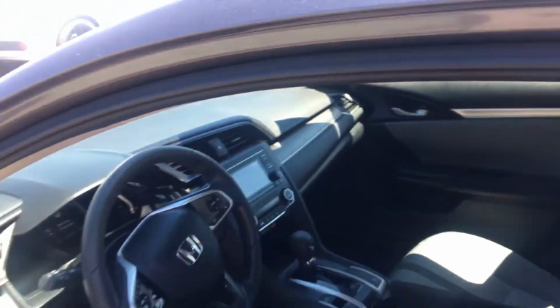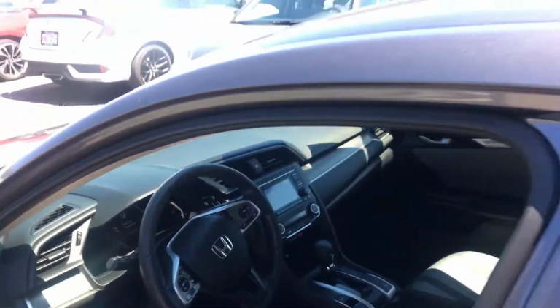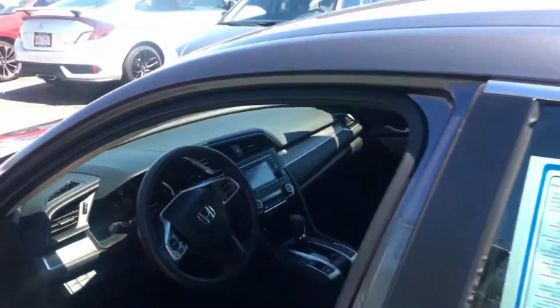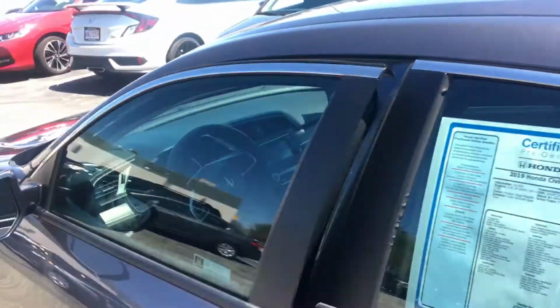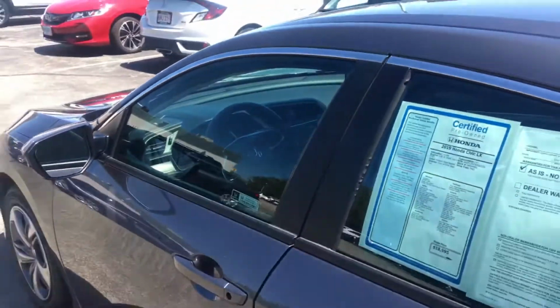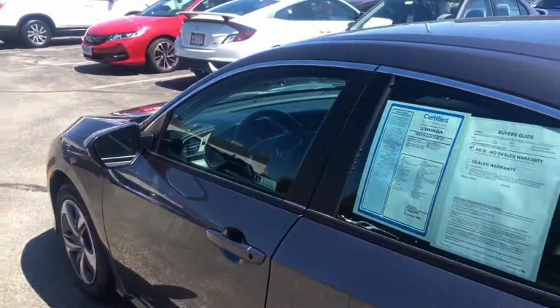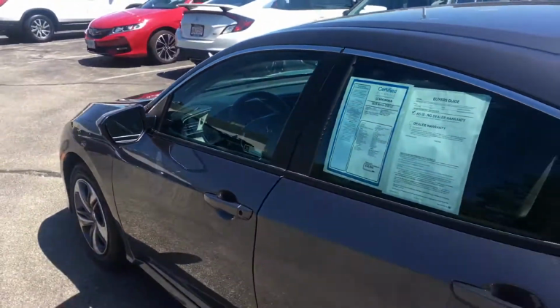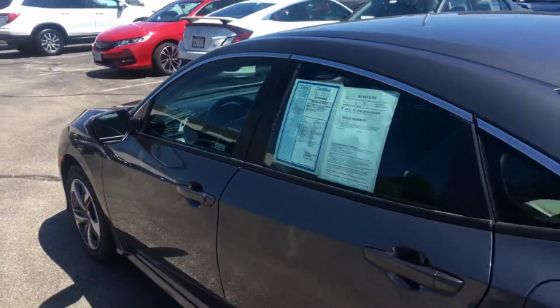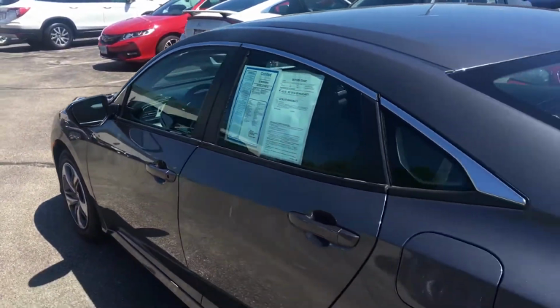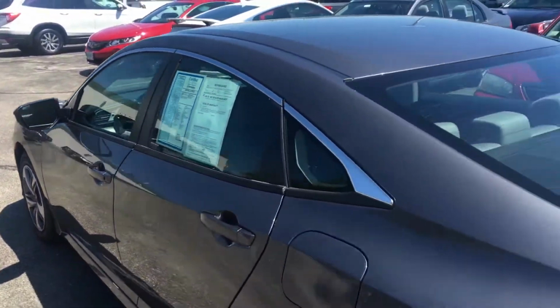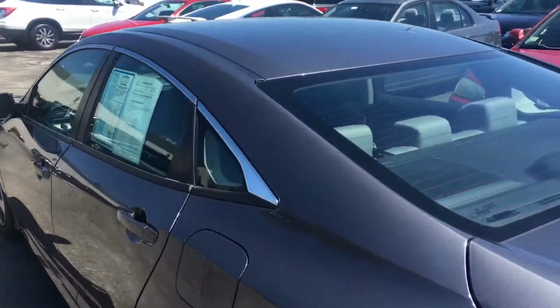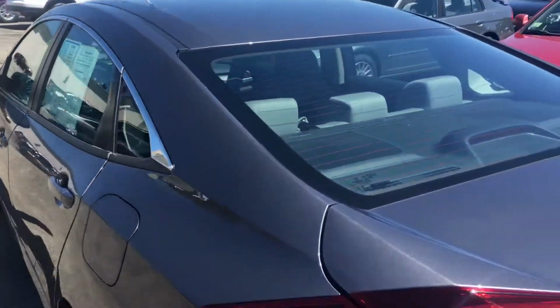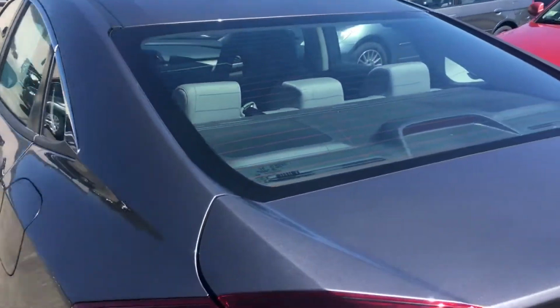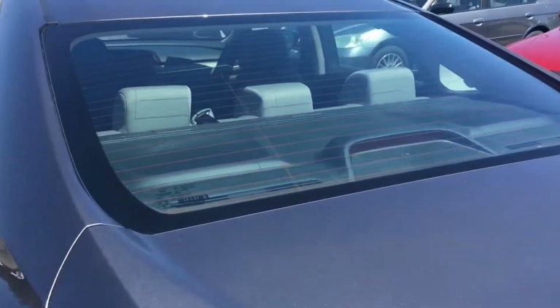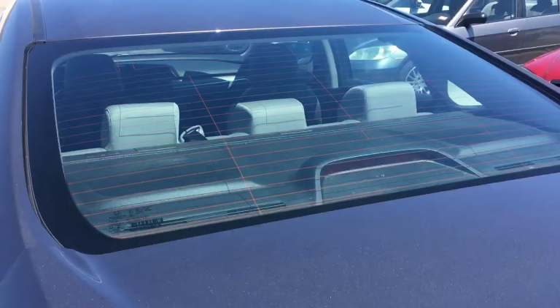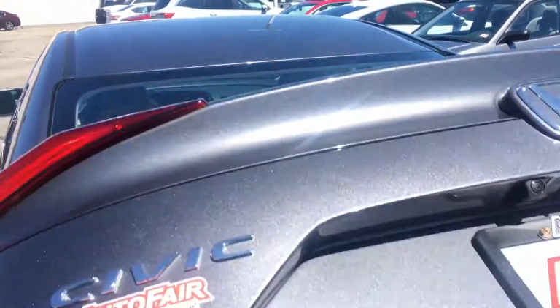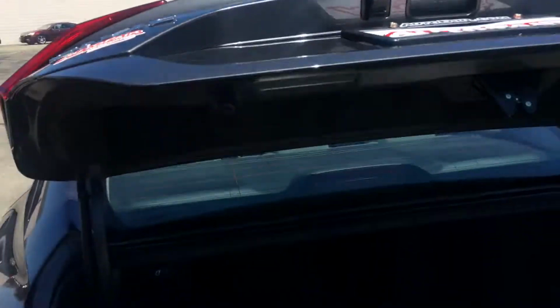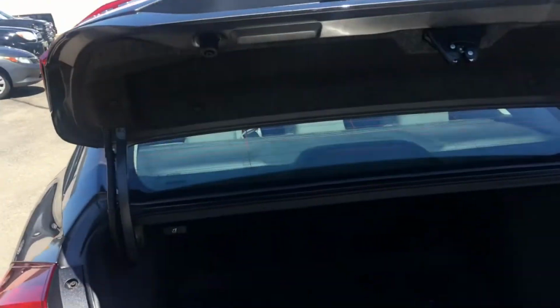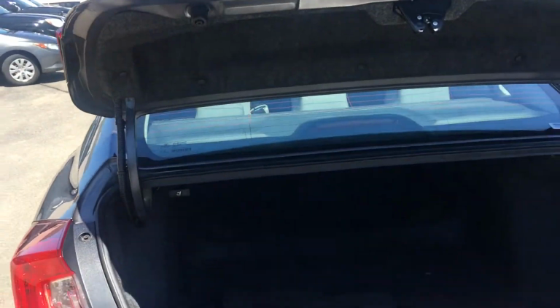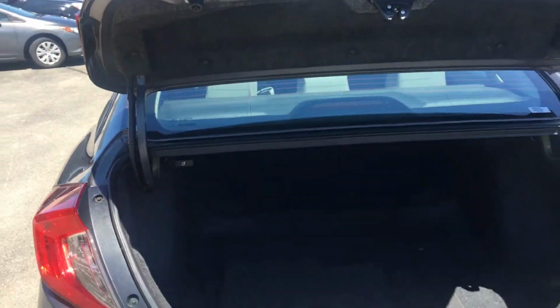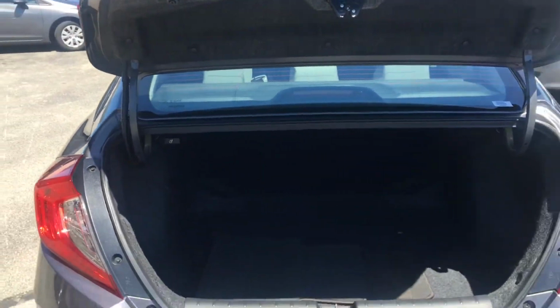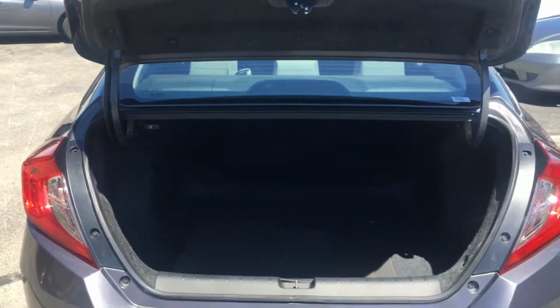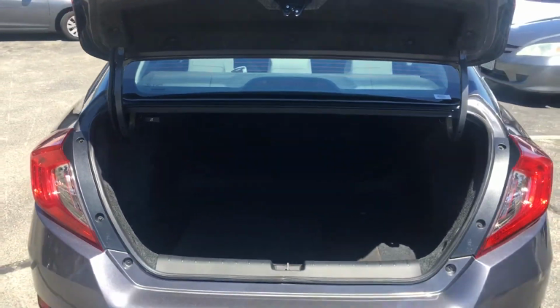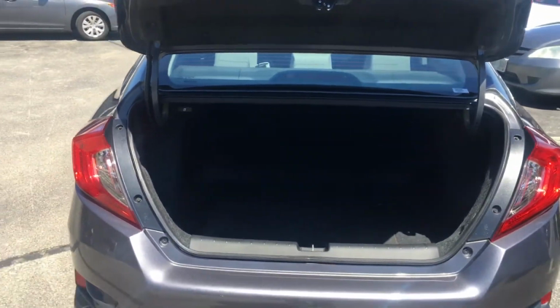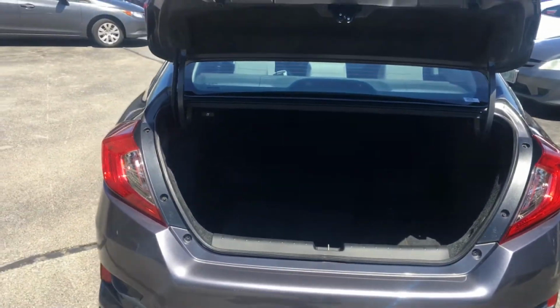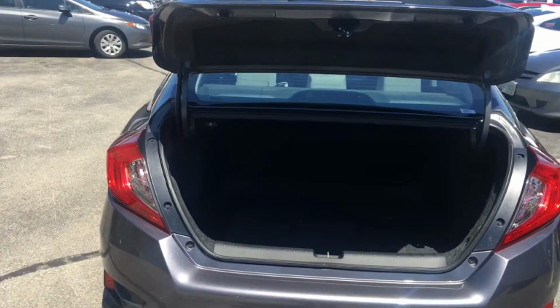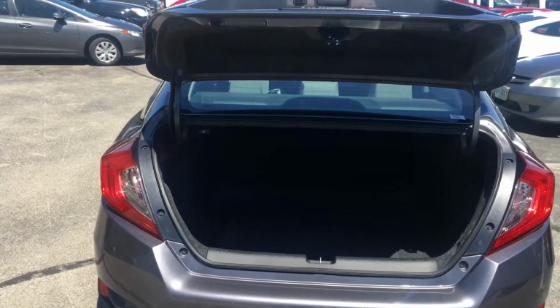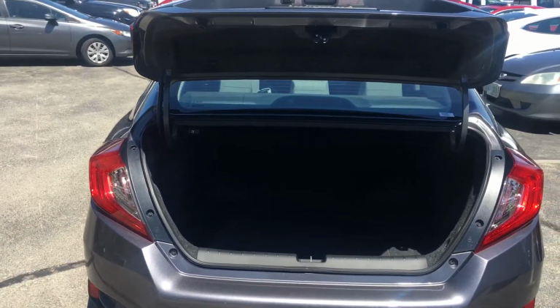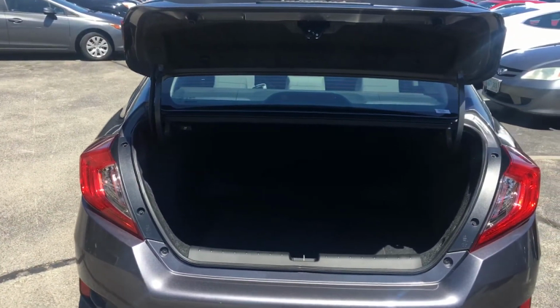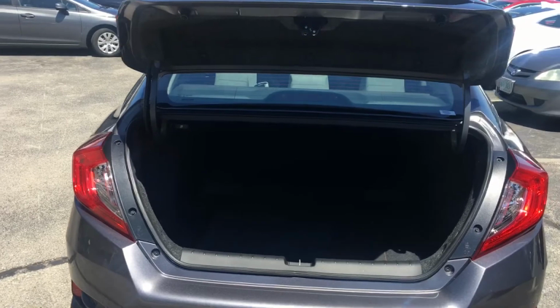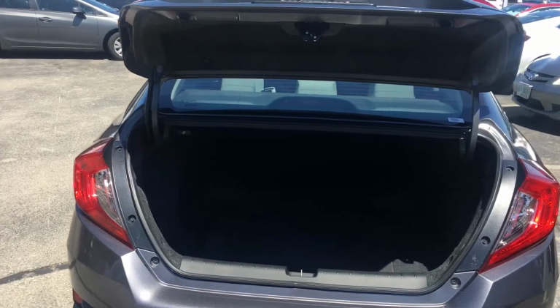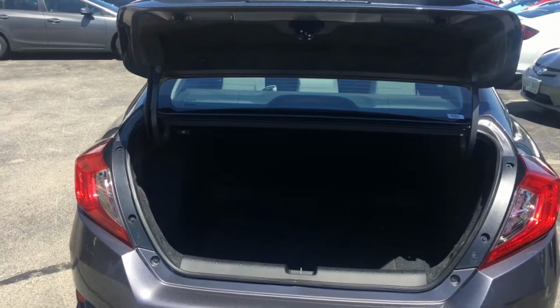I'll show you a picture of the trunk — it's a huge trunk, and you can lower the seat so you will have access to the back.